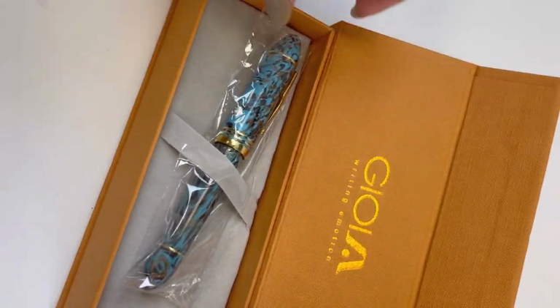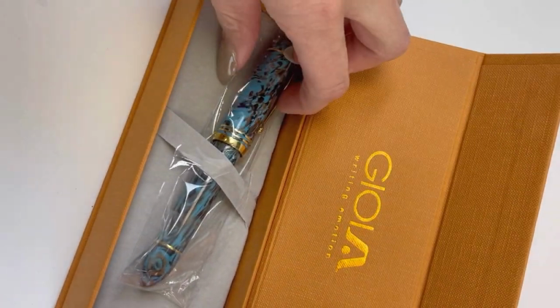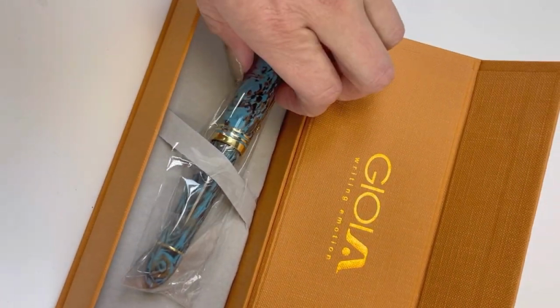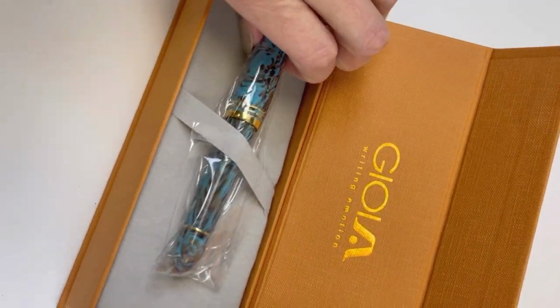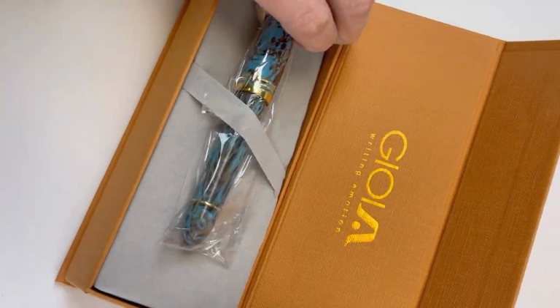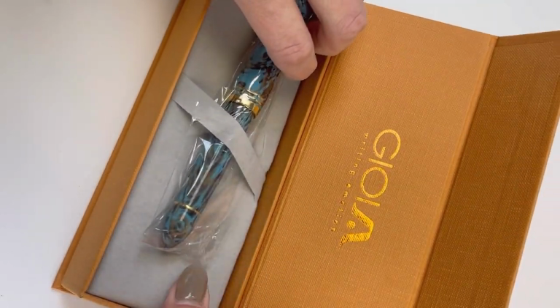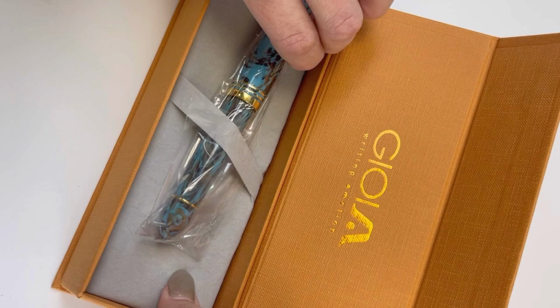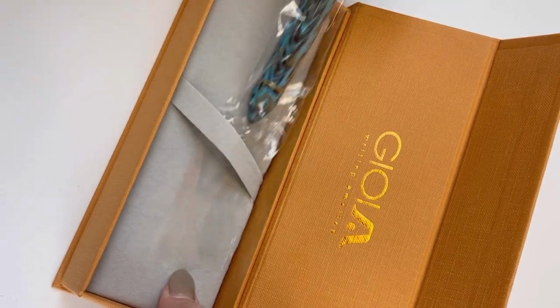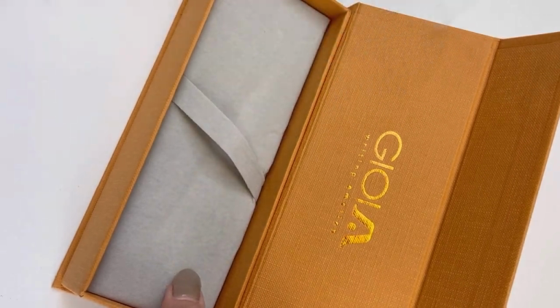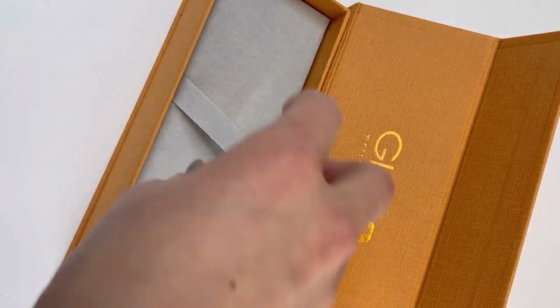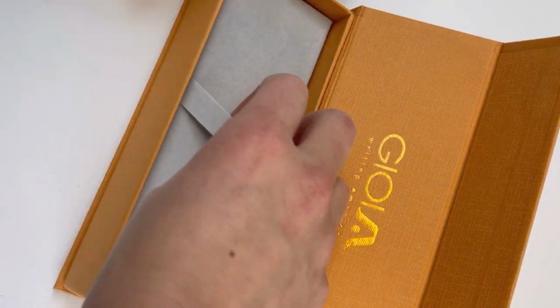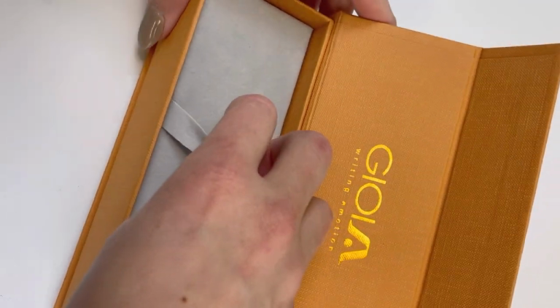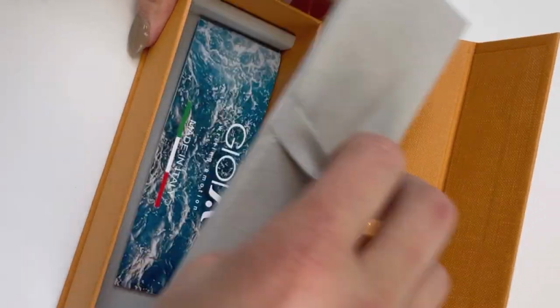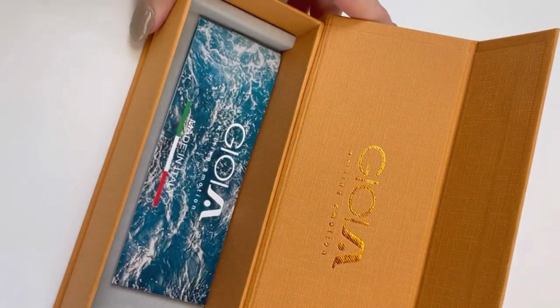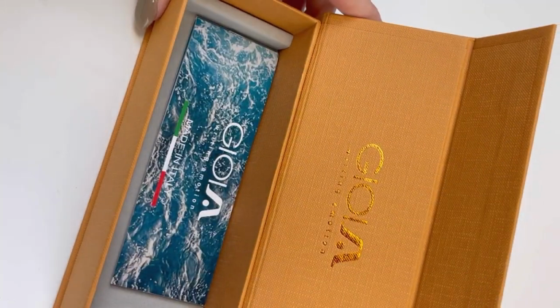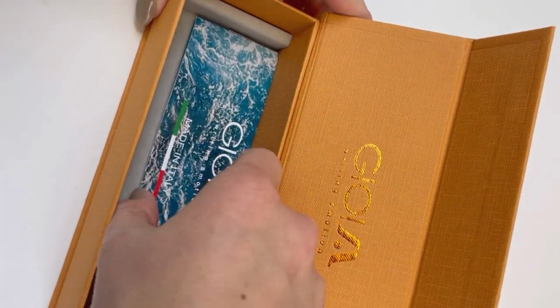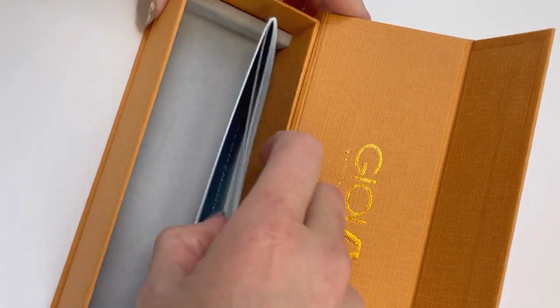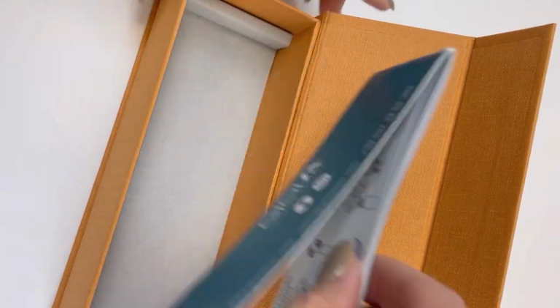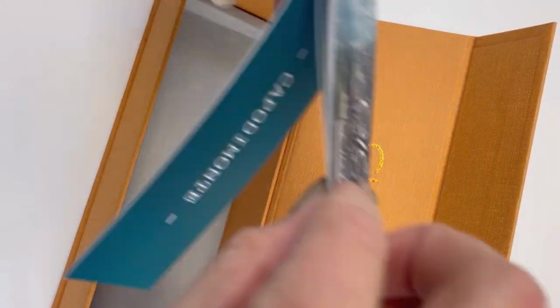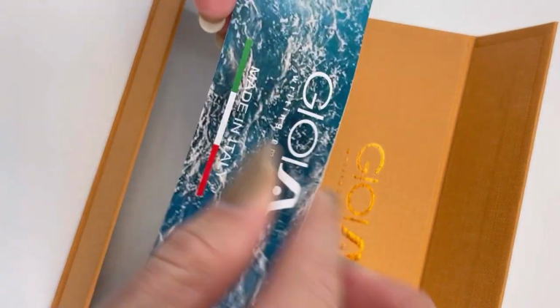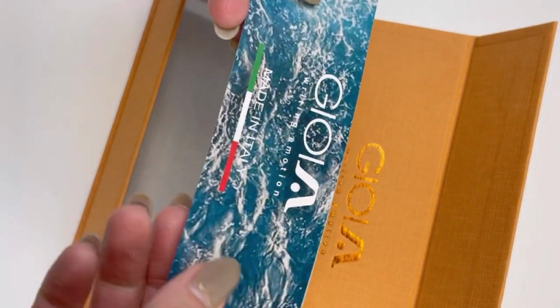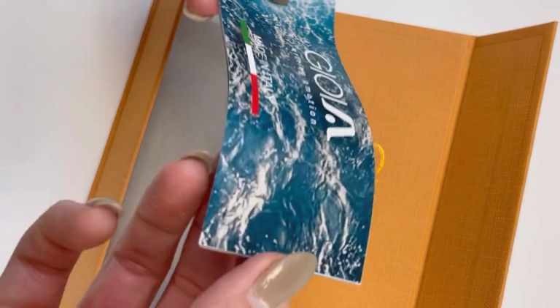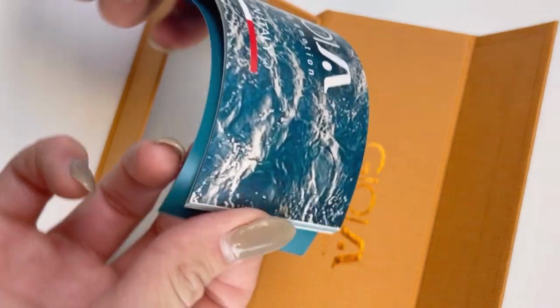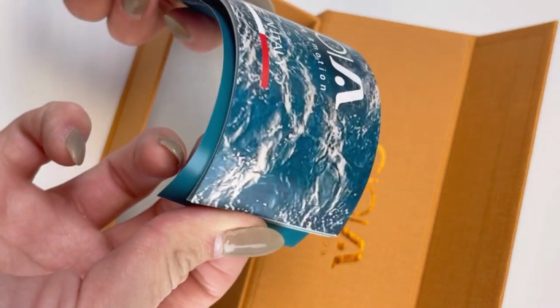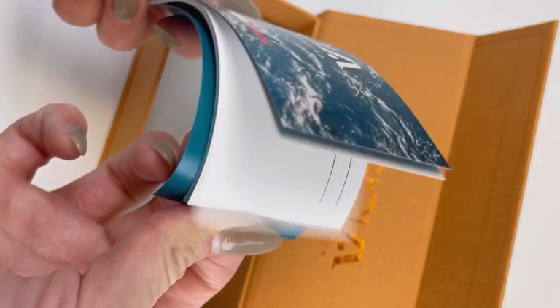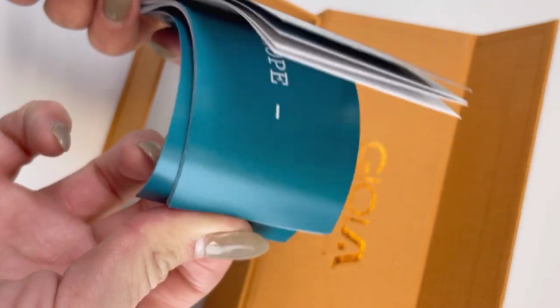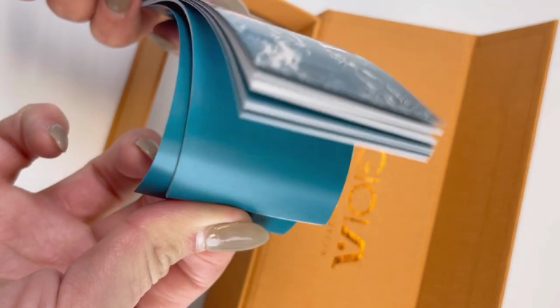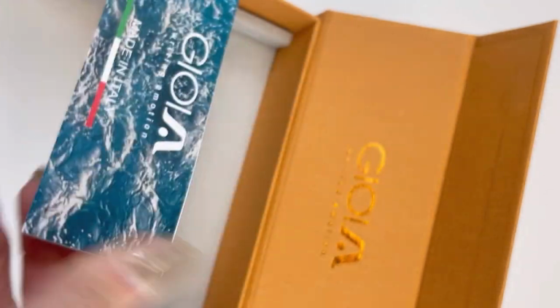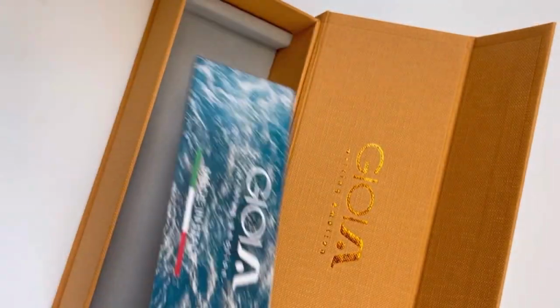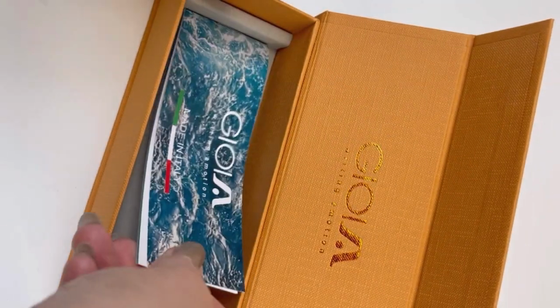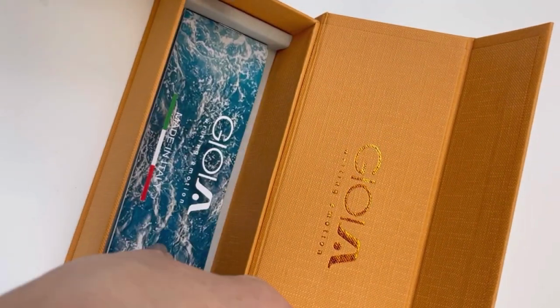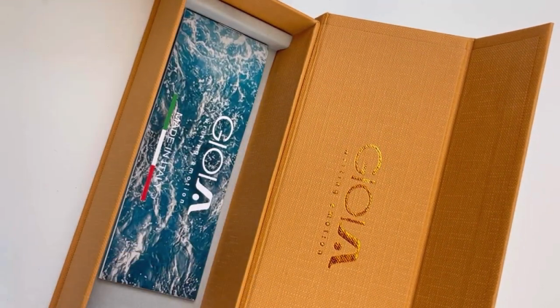I always like Joya's packaging. I love that mustardy deep yellow color of the box against the gold Joya logo, and then you lift up the false bottom to get more information about the pen company and your pen.